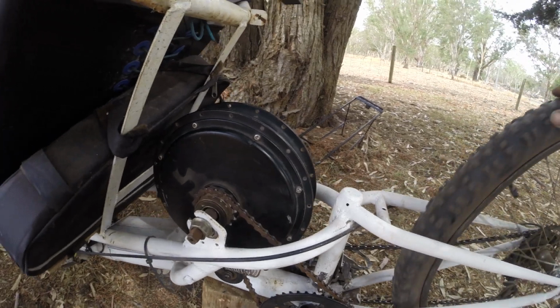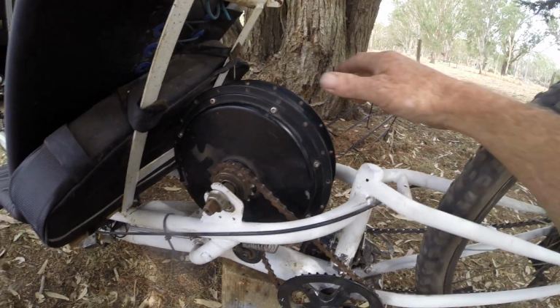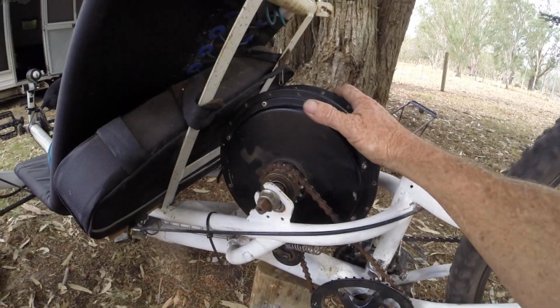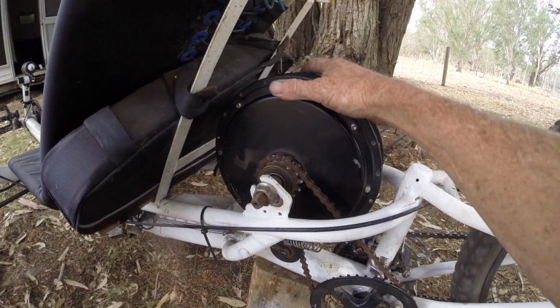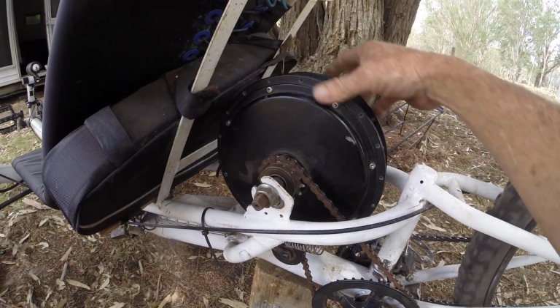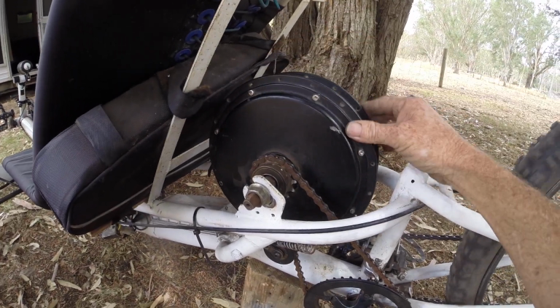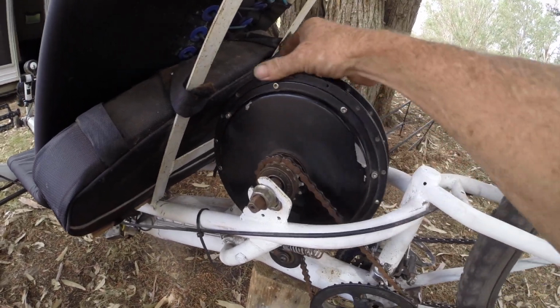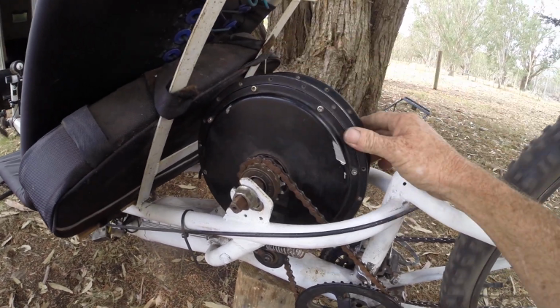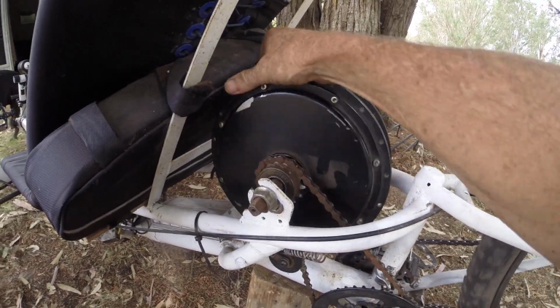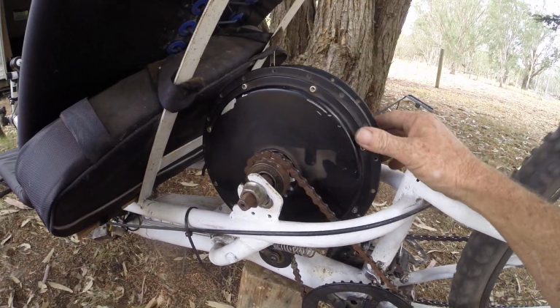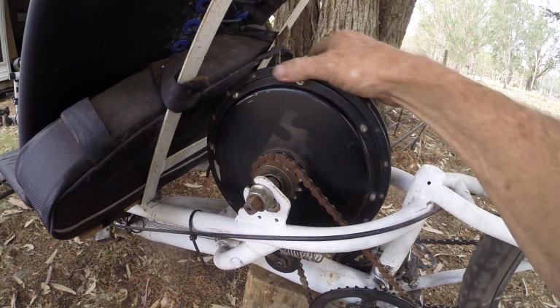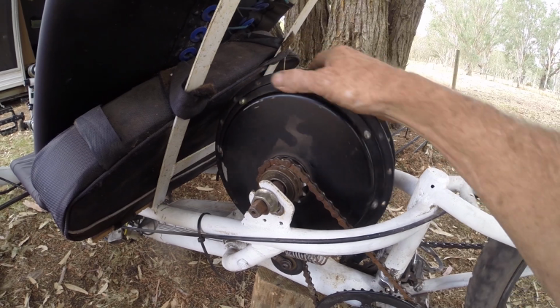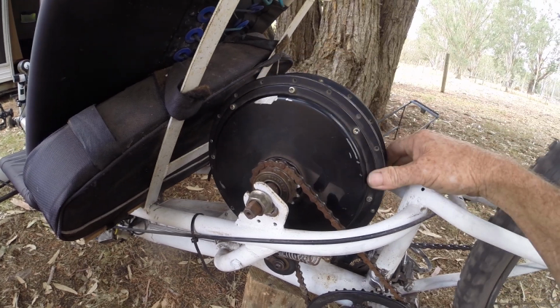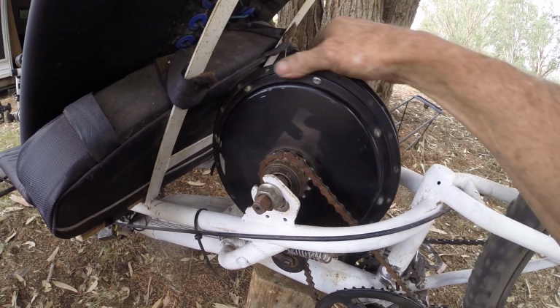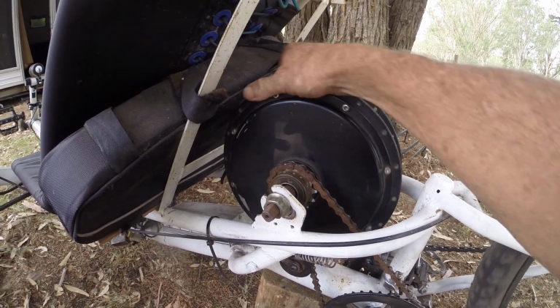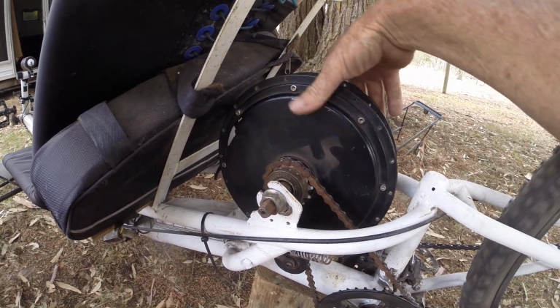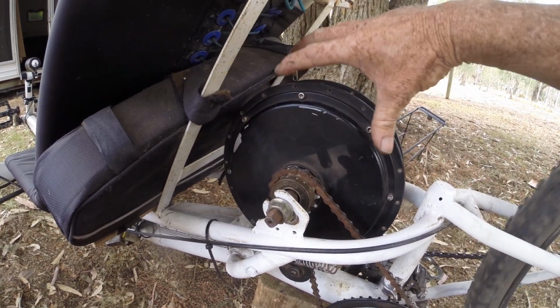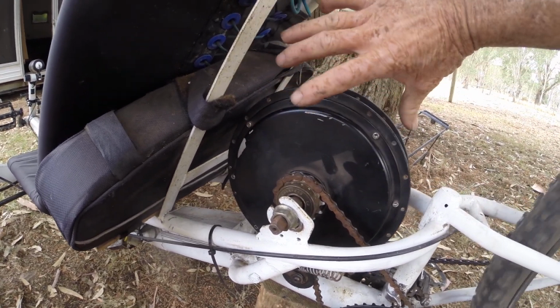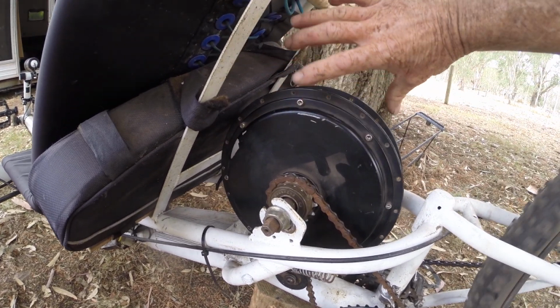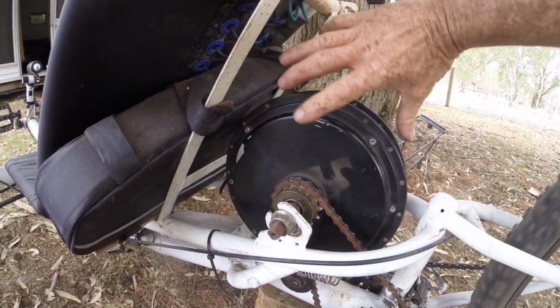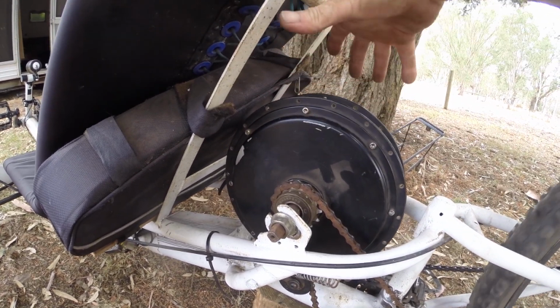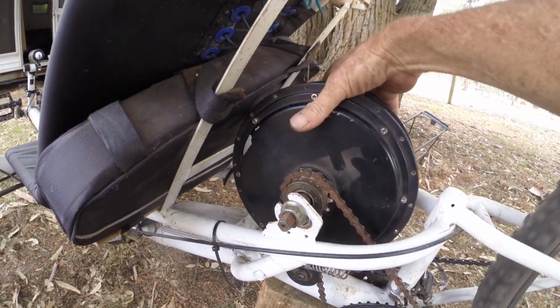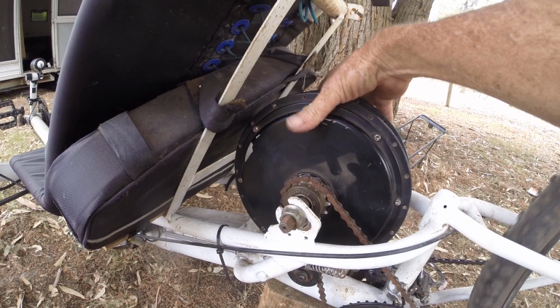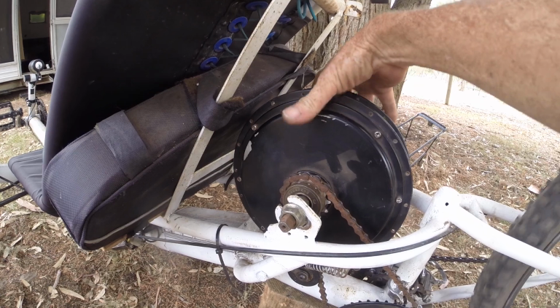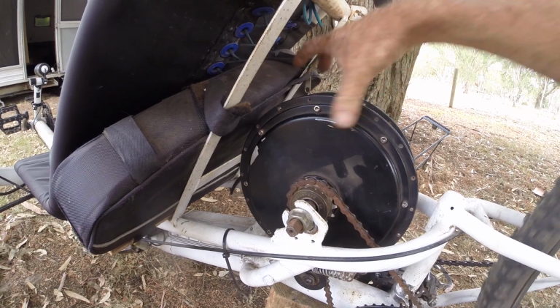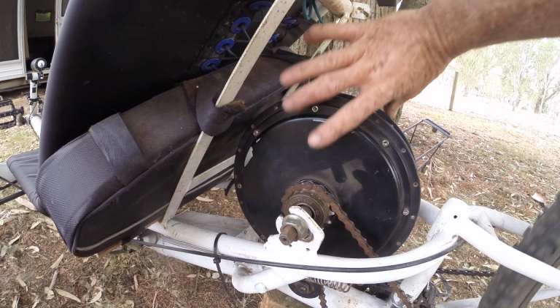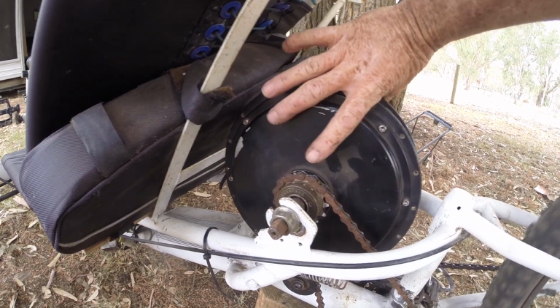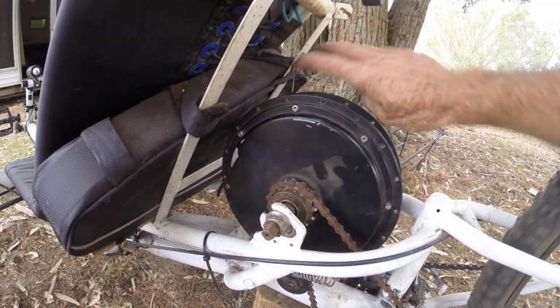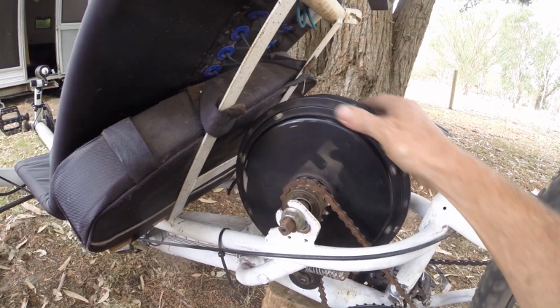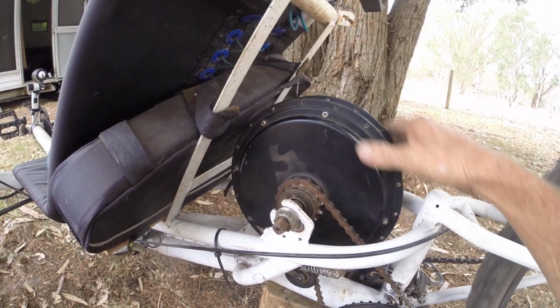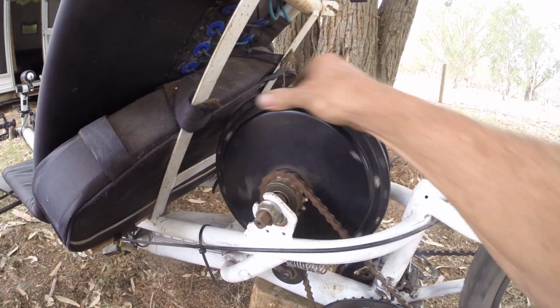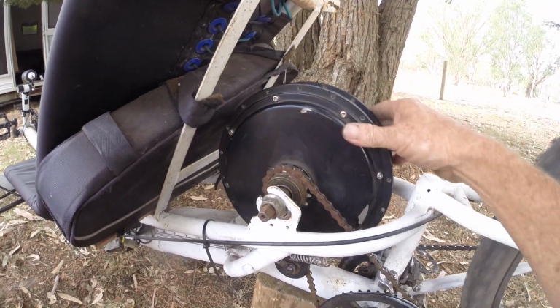First, what I did is I reversed the hub motor so it runs backwards, turned it around — it wasn't meant to be this way, but now it's over this way so that way it still runs forwards.